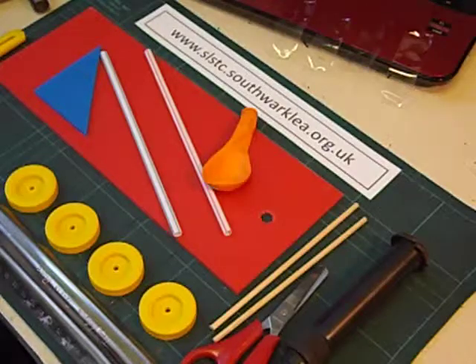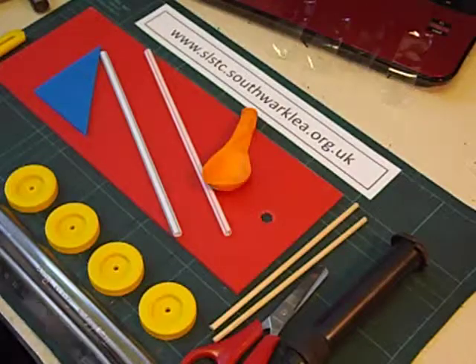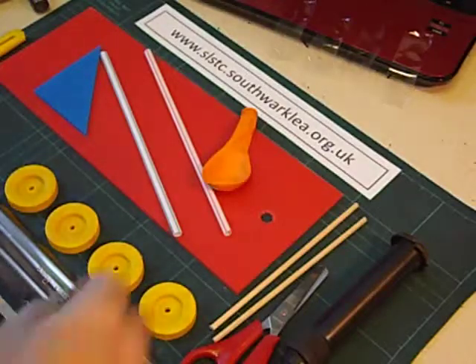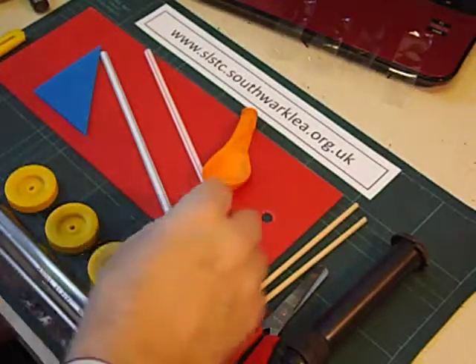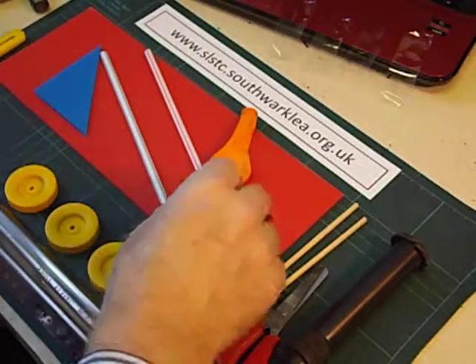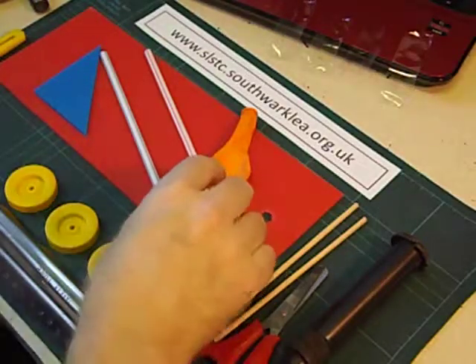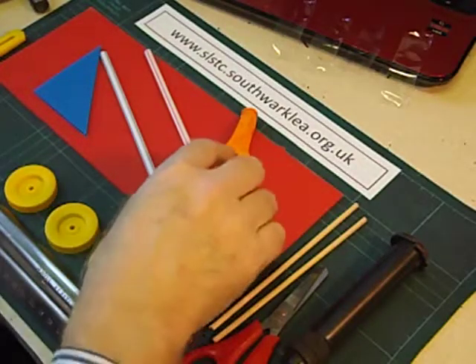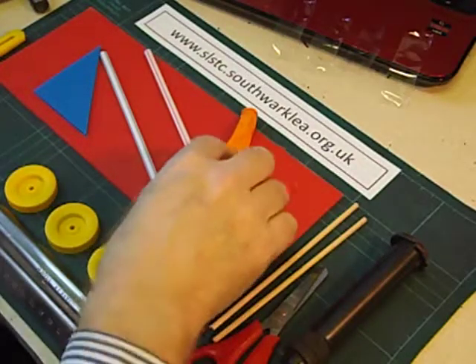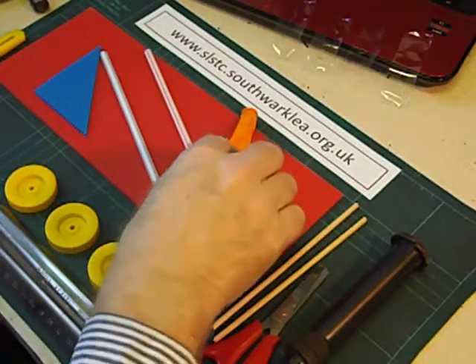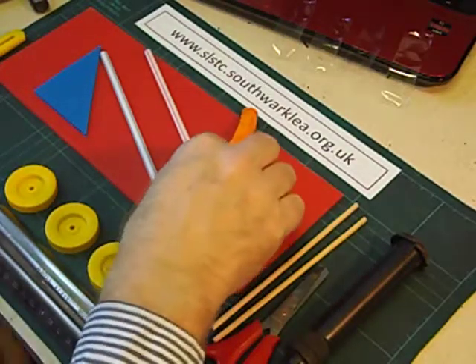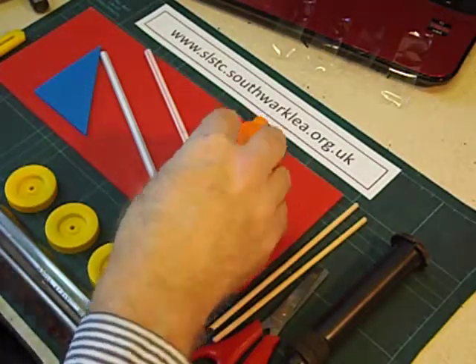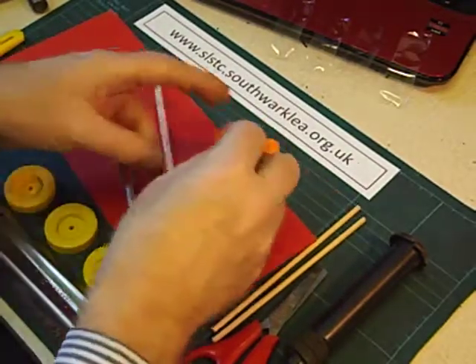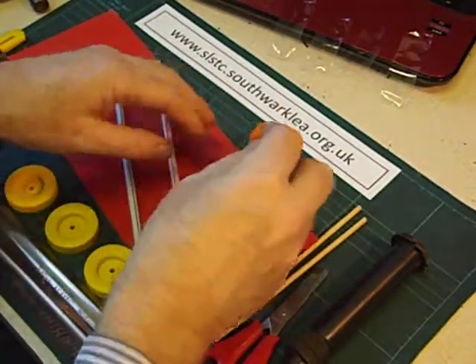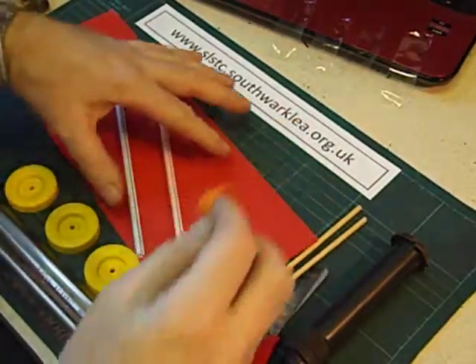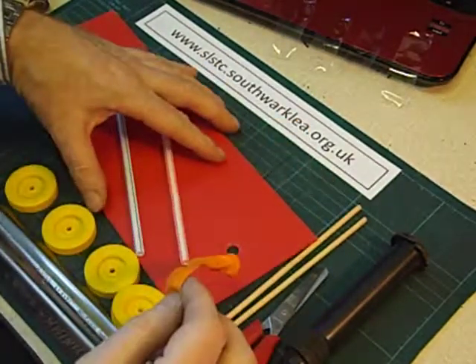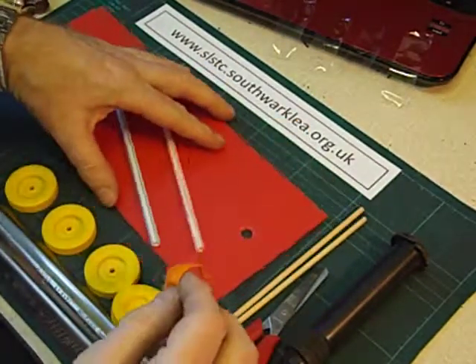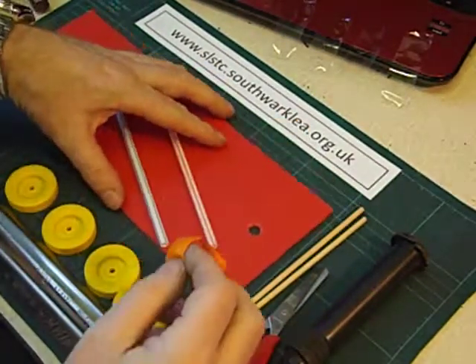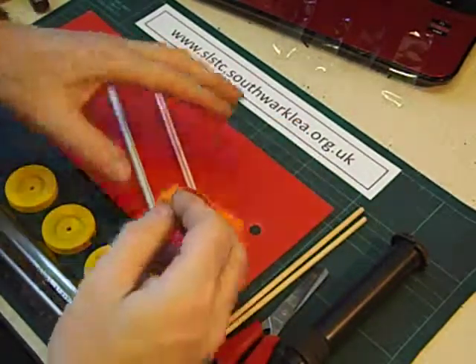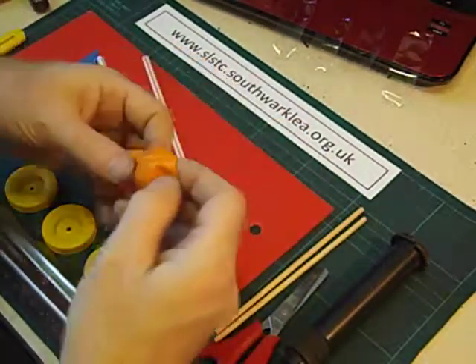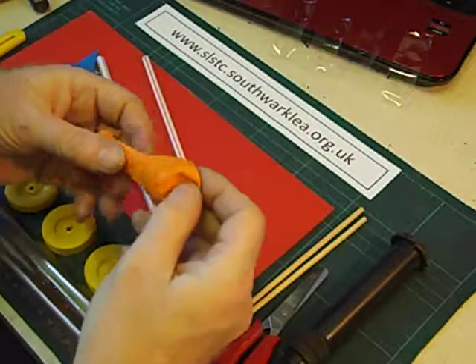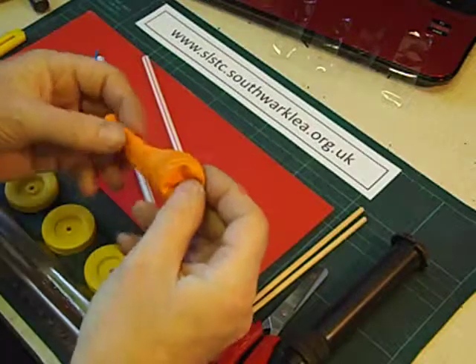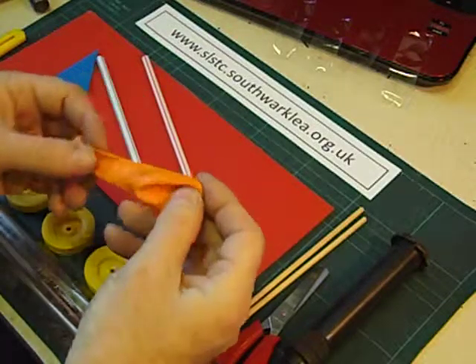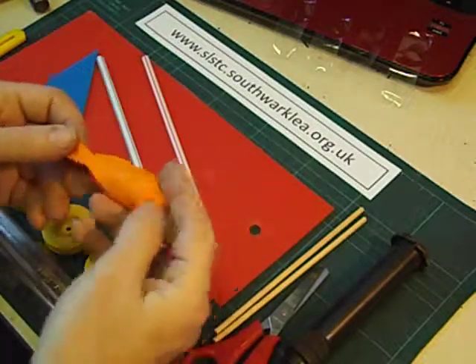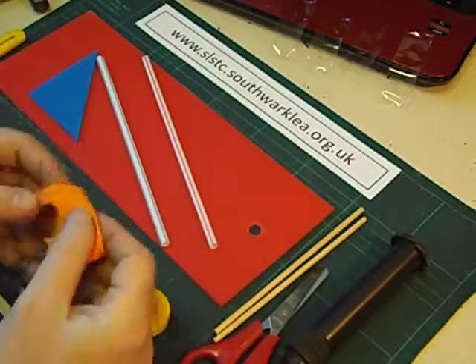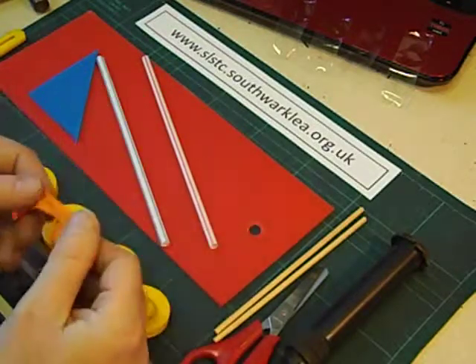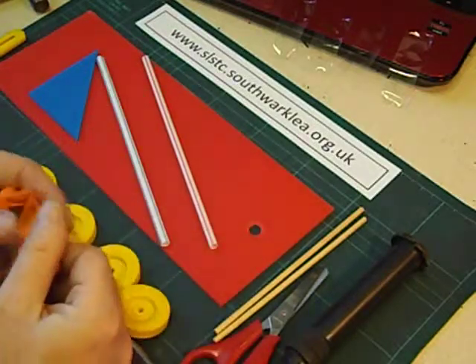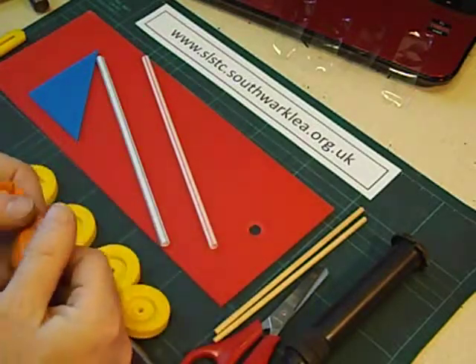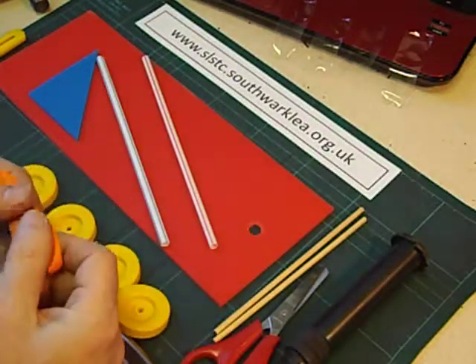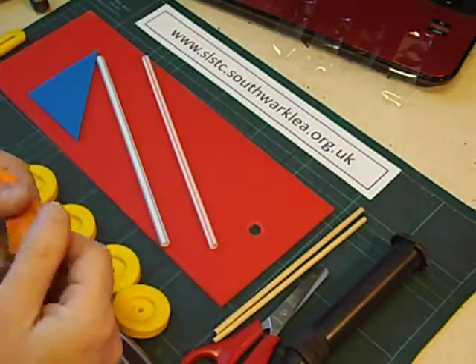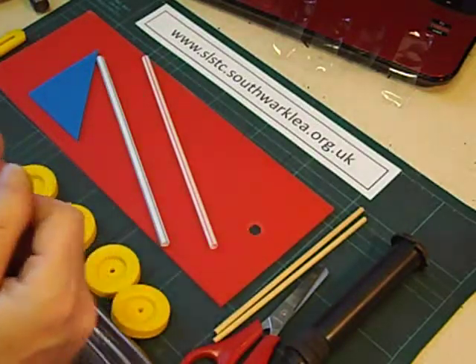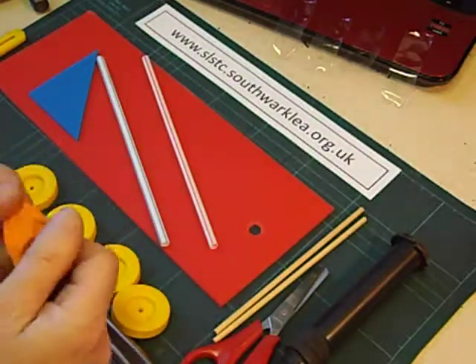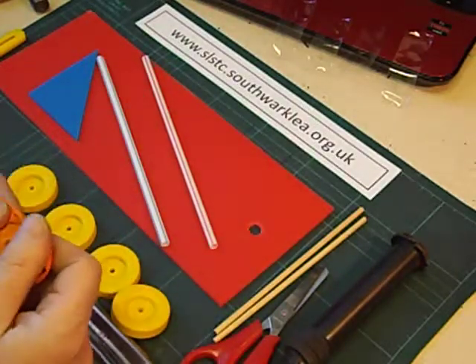I've got three or four different designs for balloon racers that I use in primary schools, depending on the age of the children. This is the simplest one.